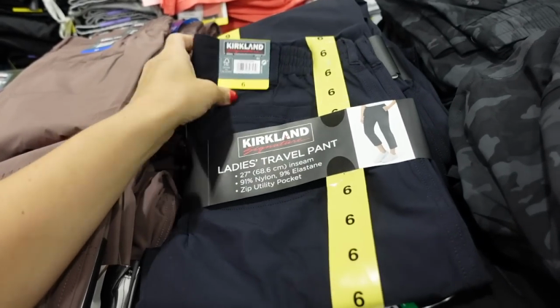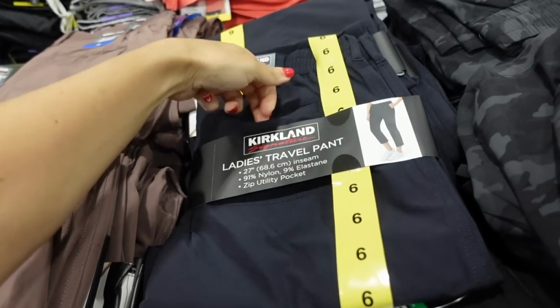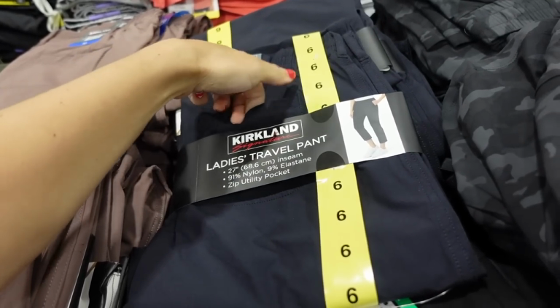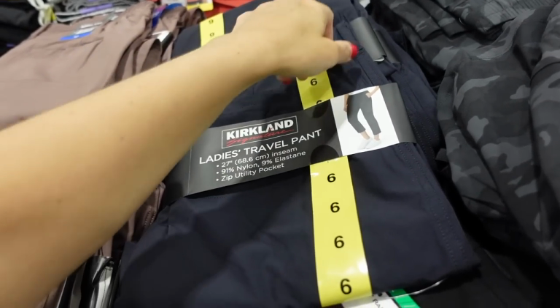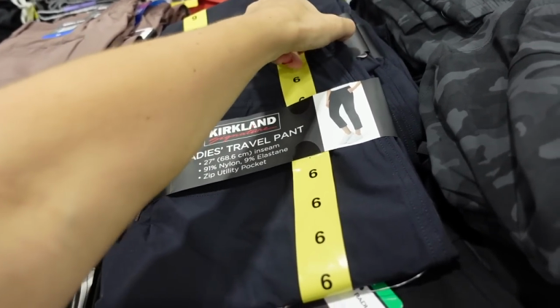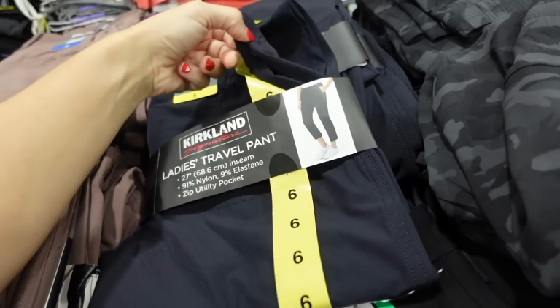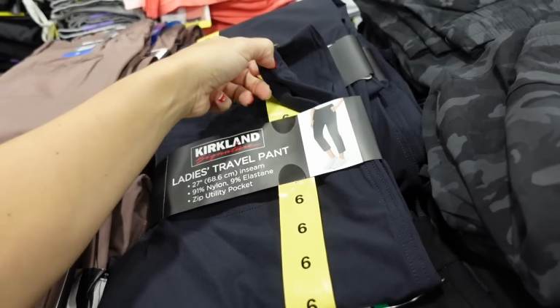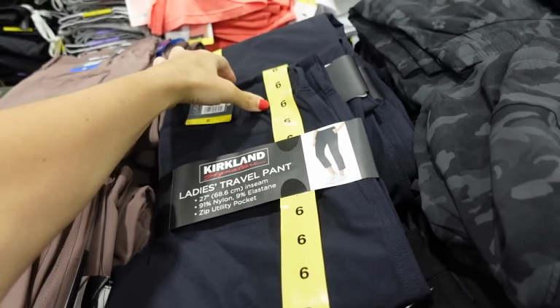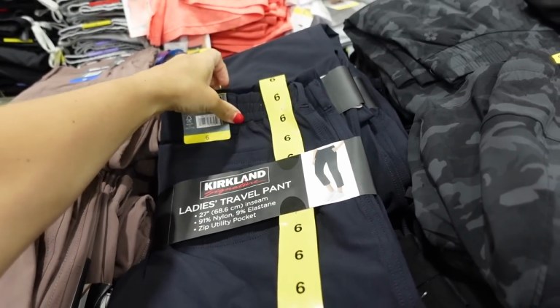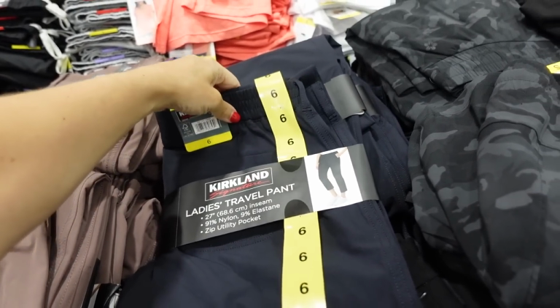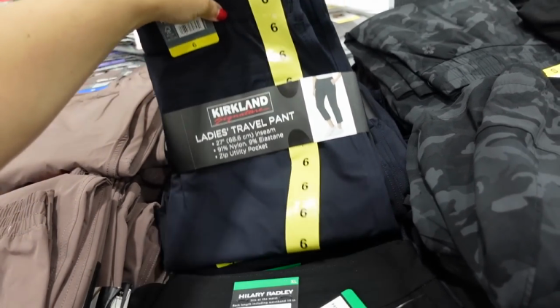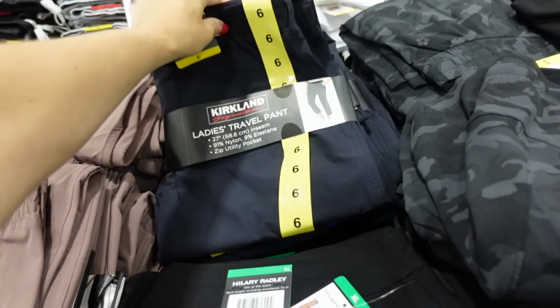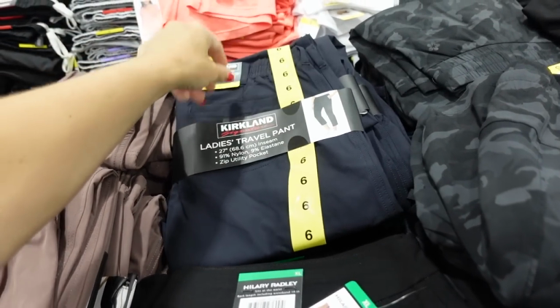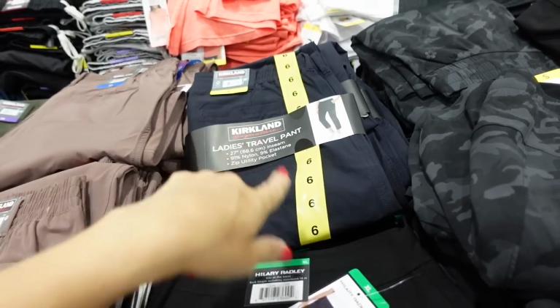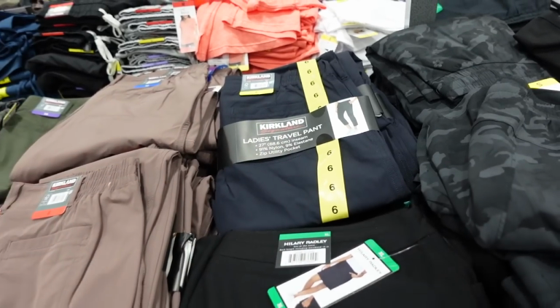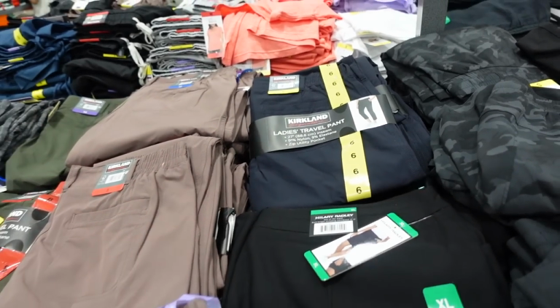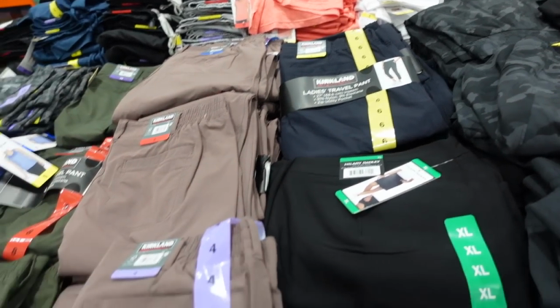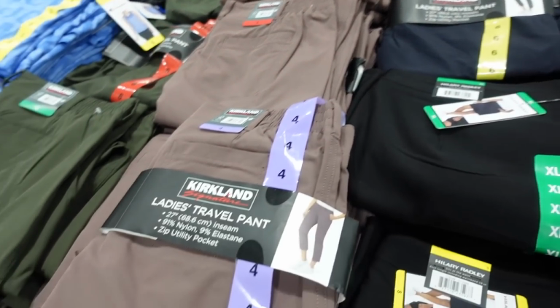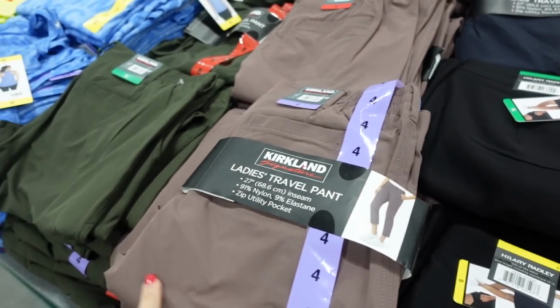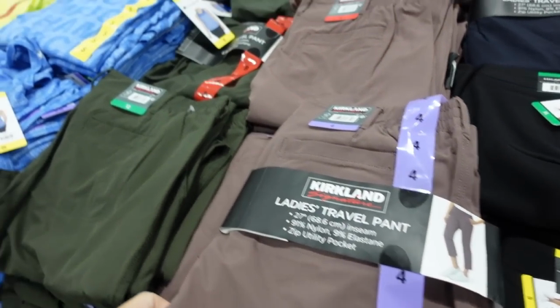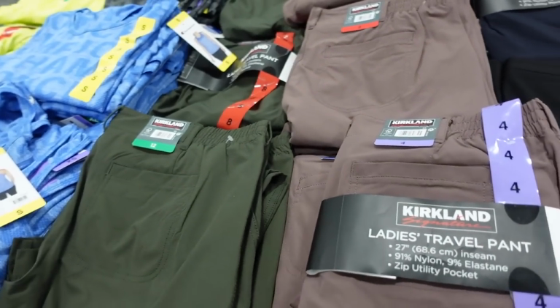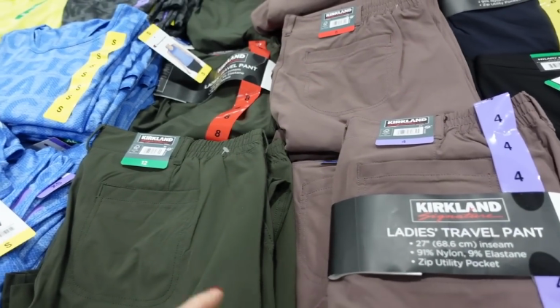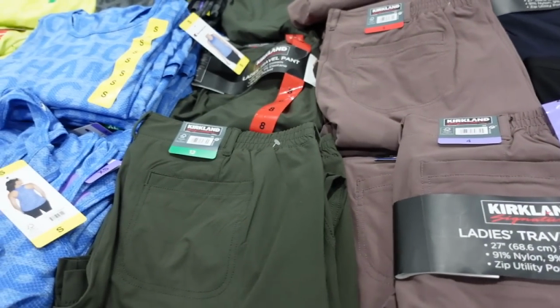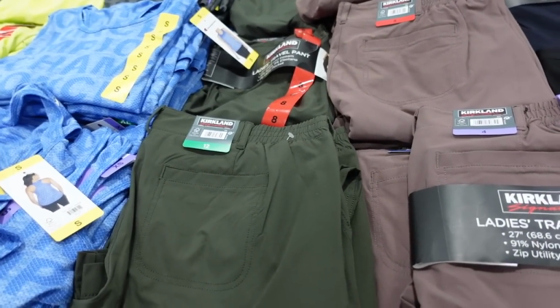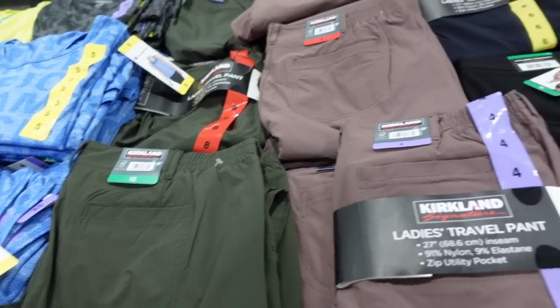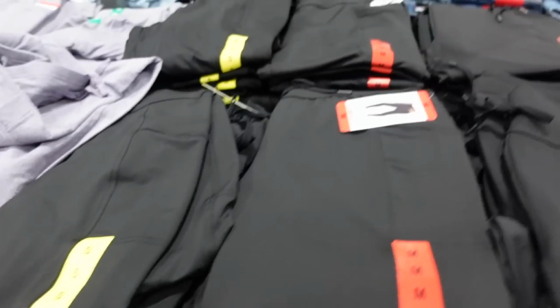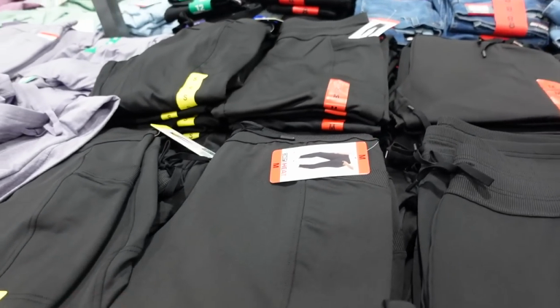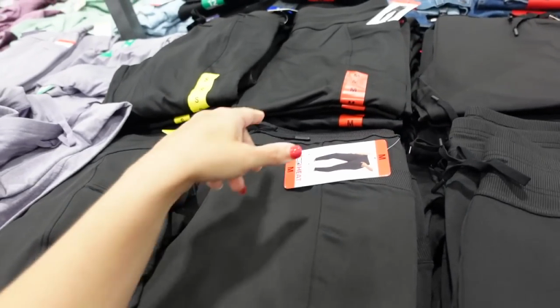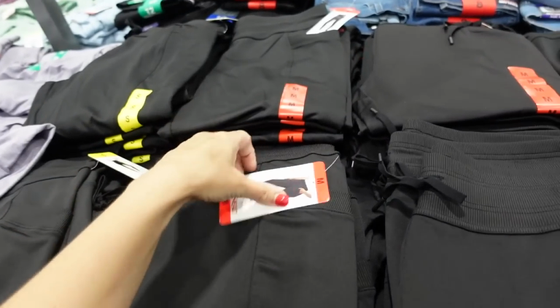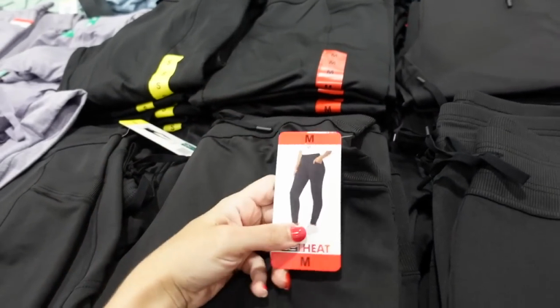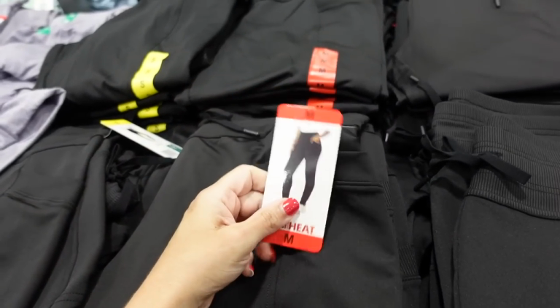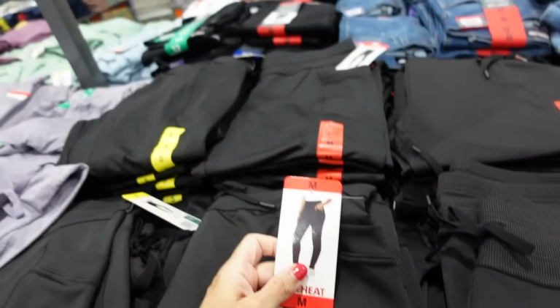Kirkland travel pants — these have a pocket in the back, crop length, and are down to $12.97. Comes in blue, mauve, and green.